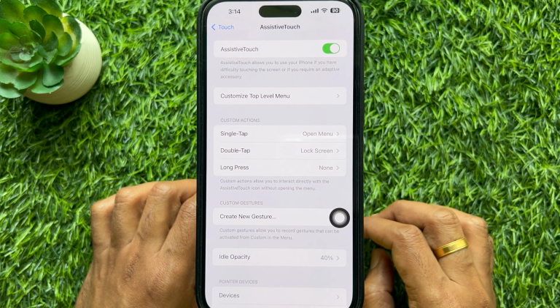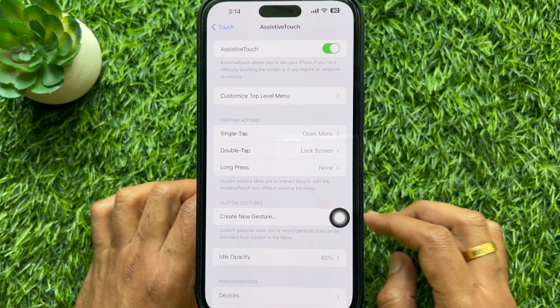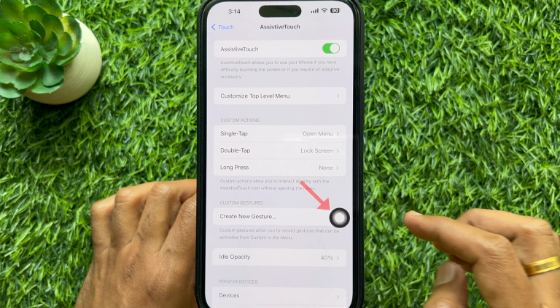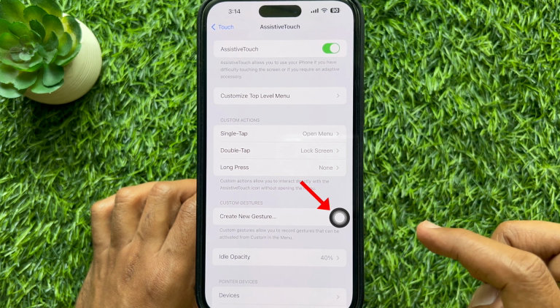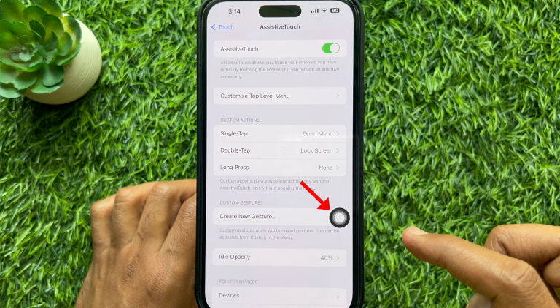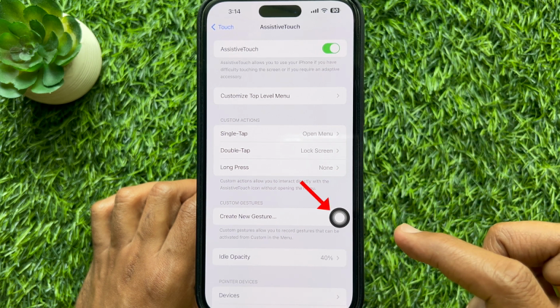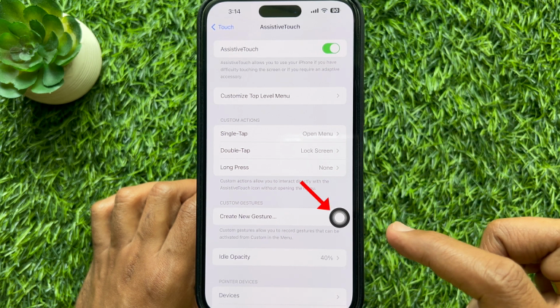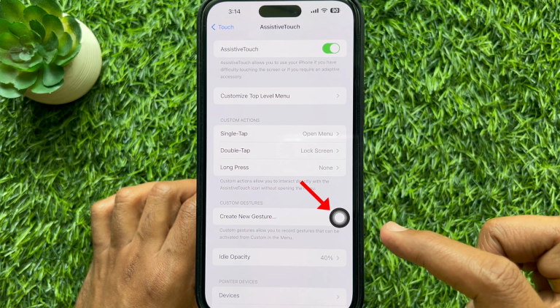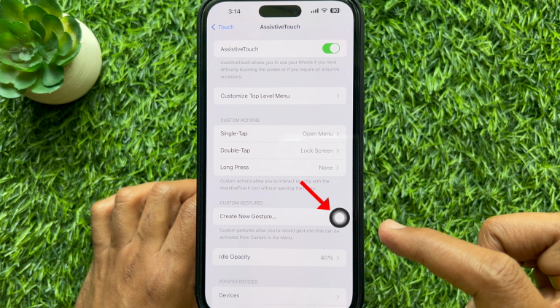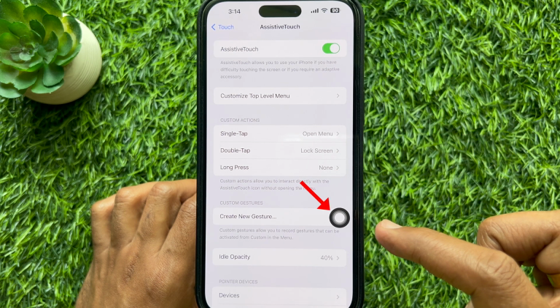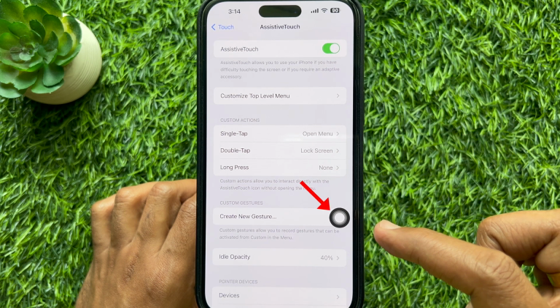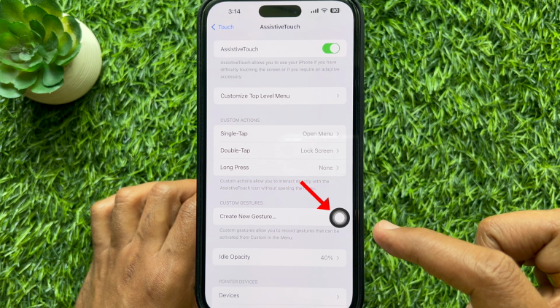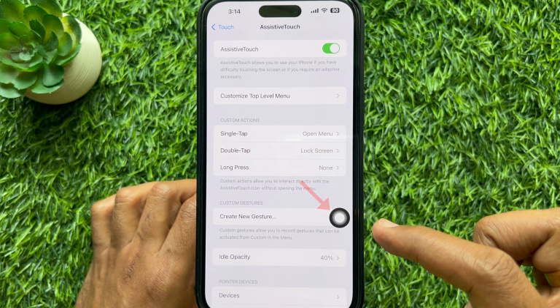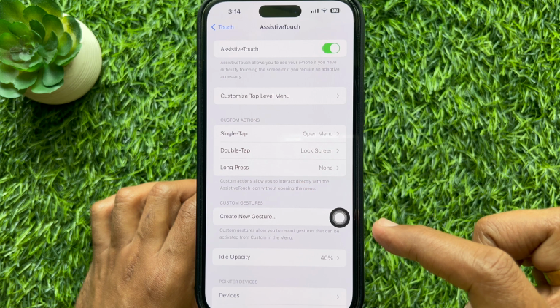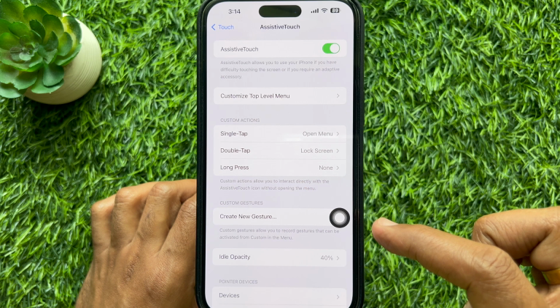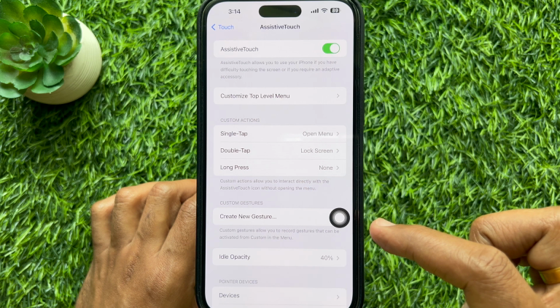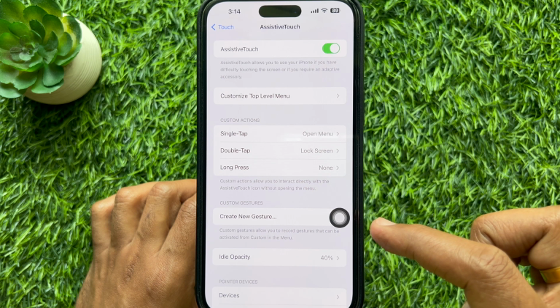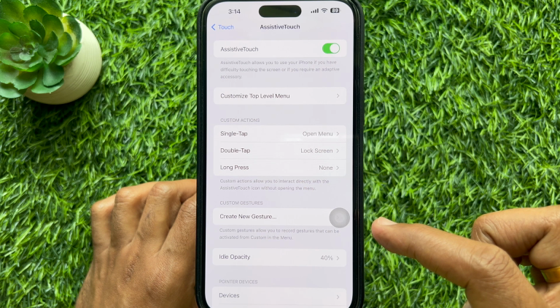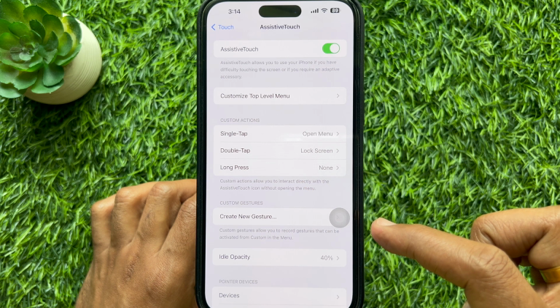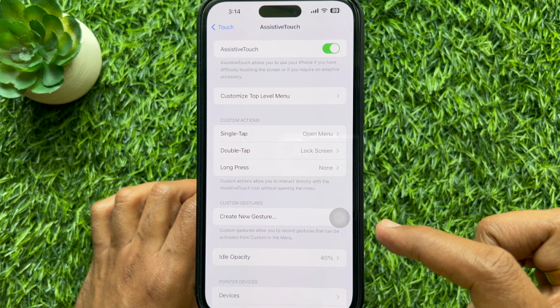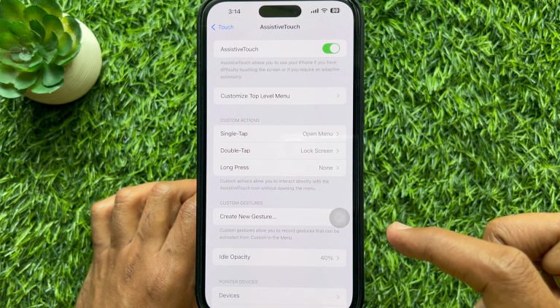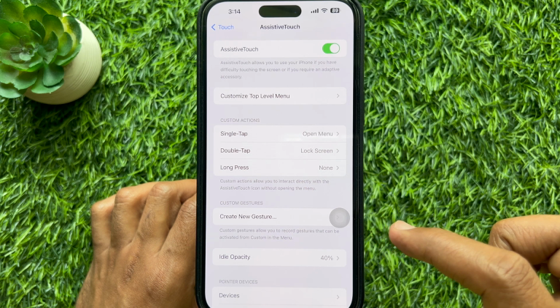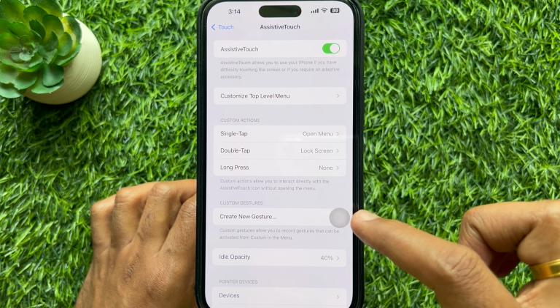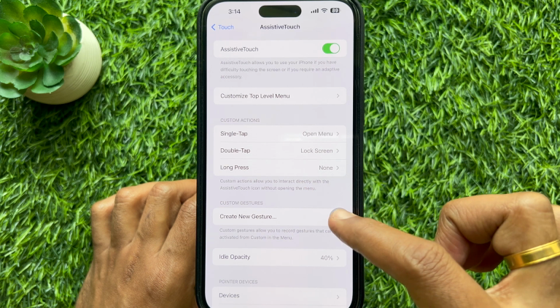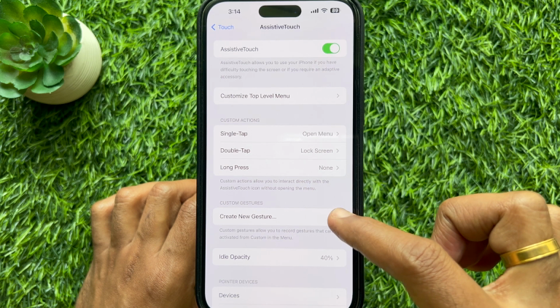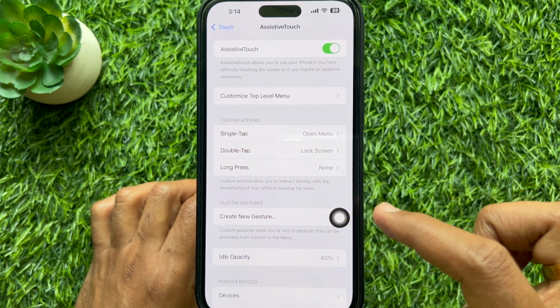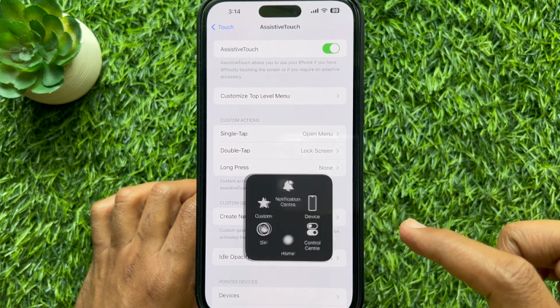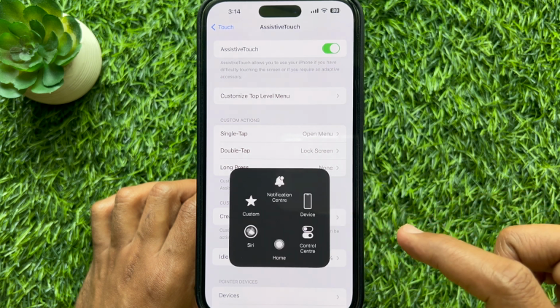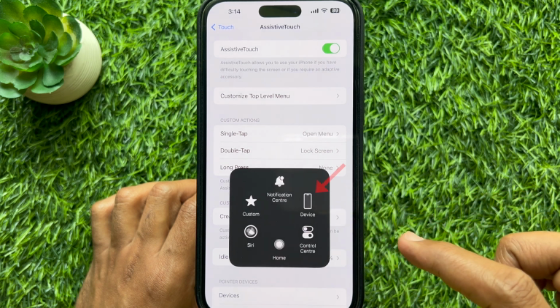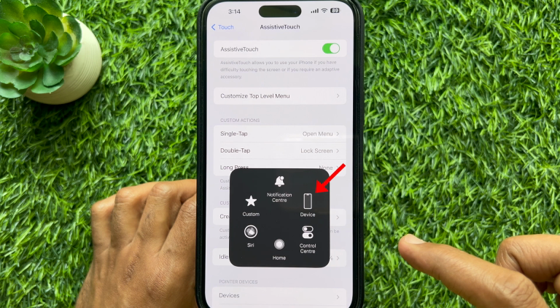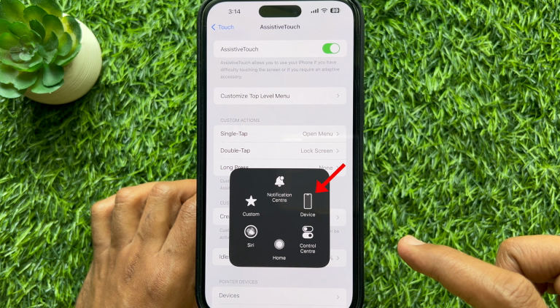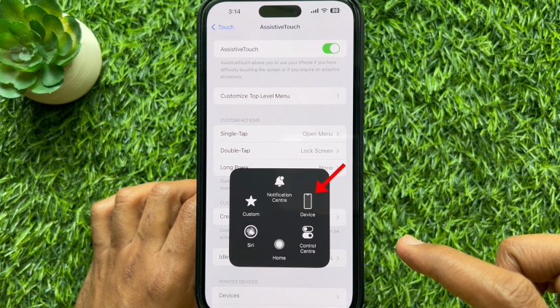Now a virtual home button will appear on the iPhone screen. Tap the virtual home button once. Then tap Device.